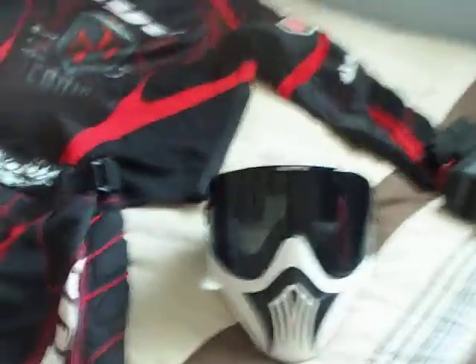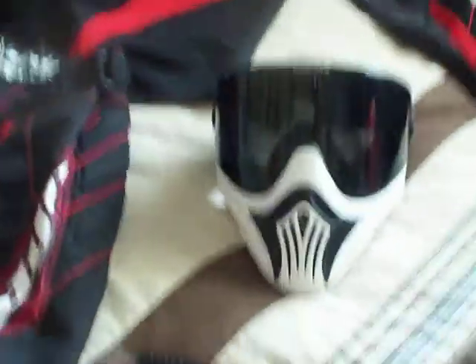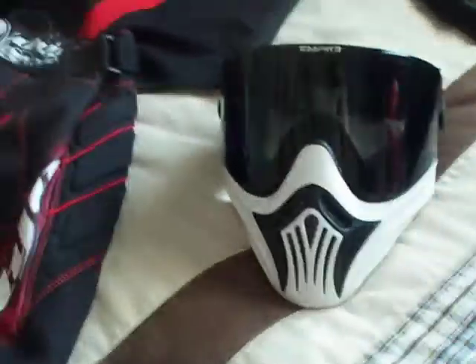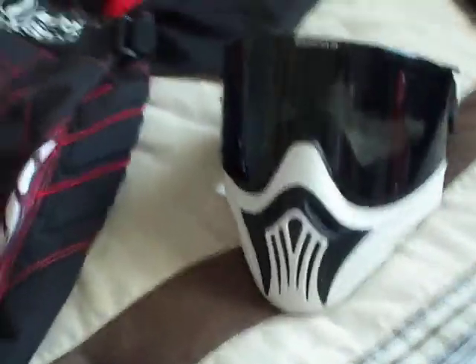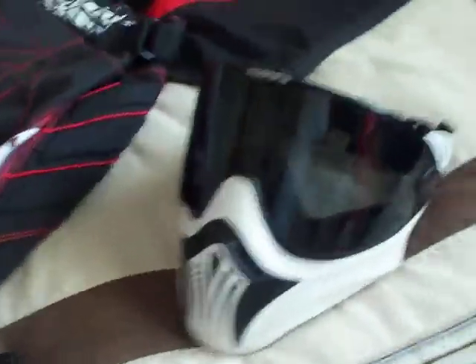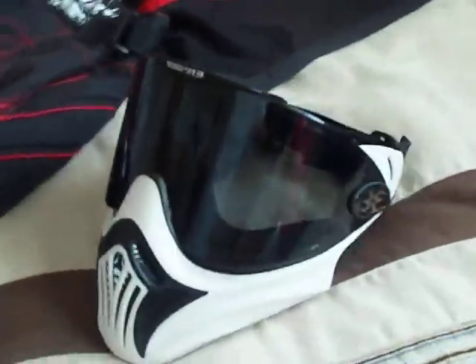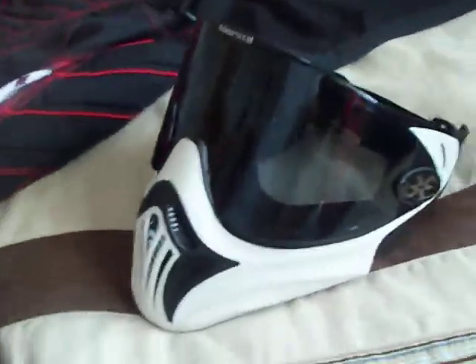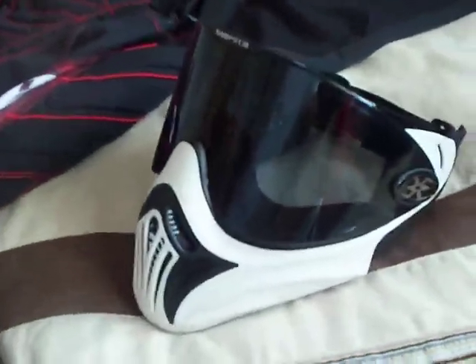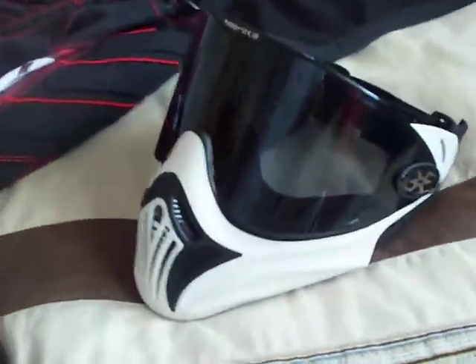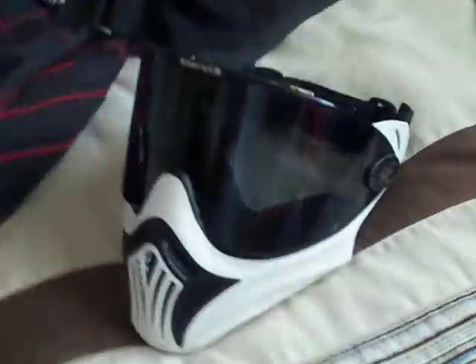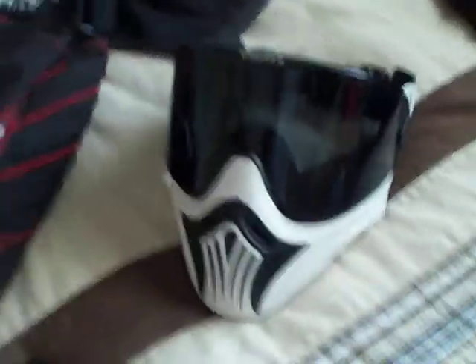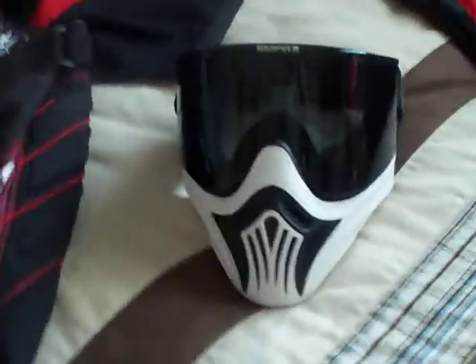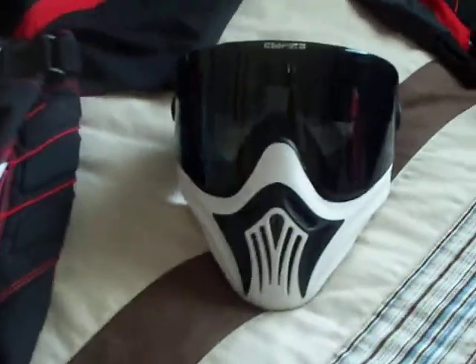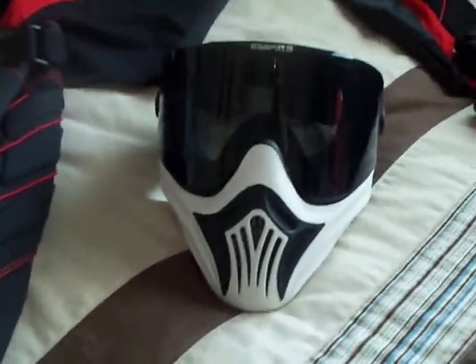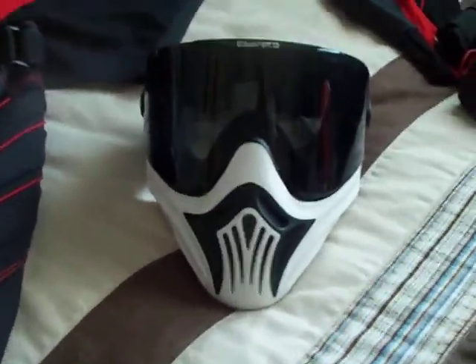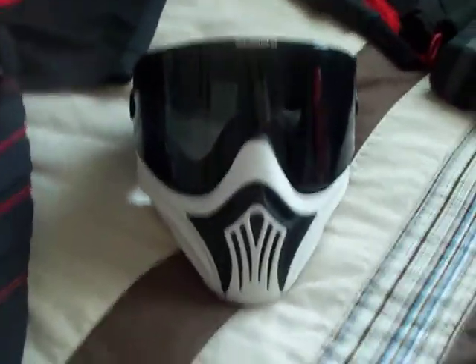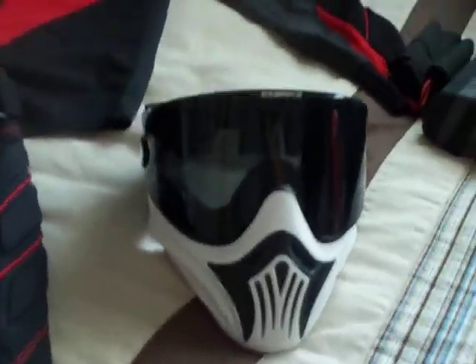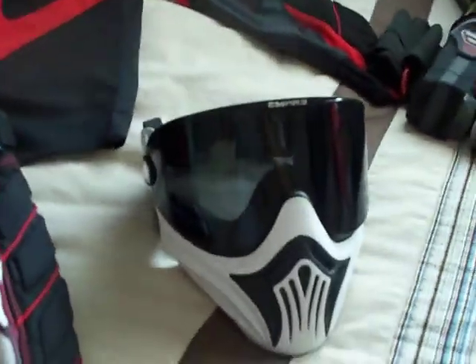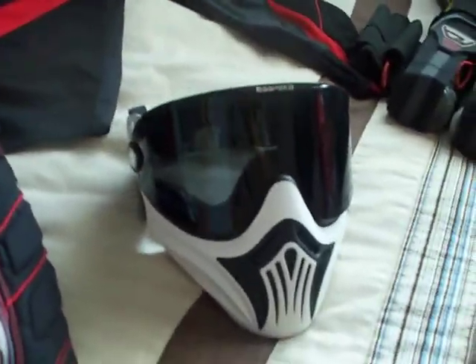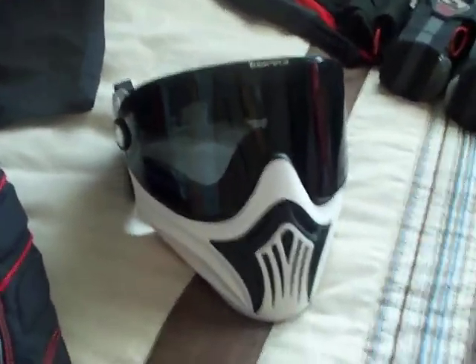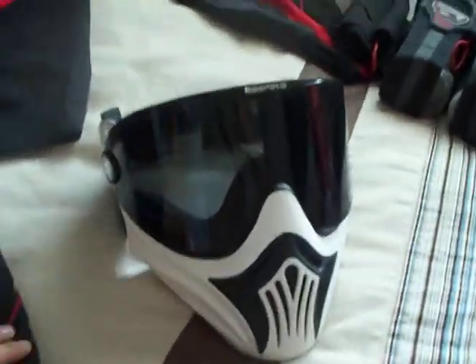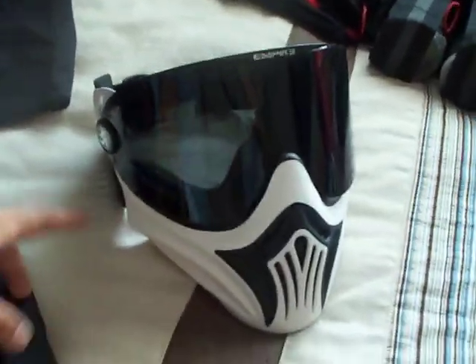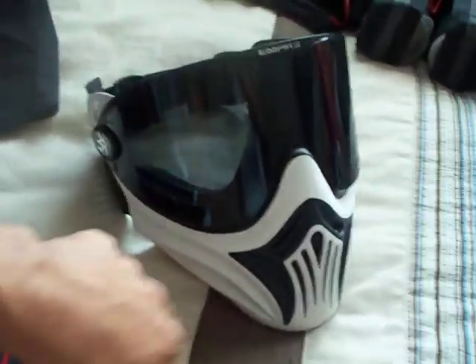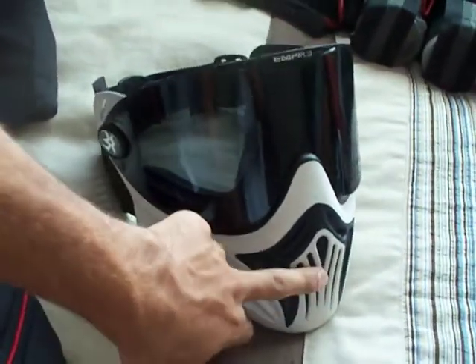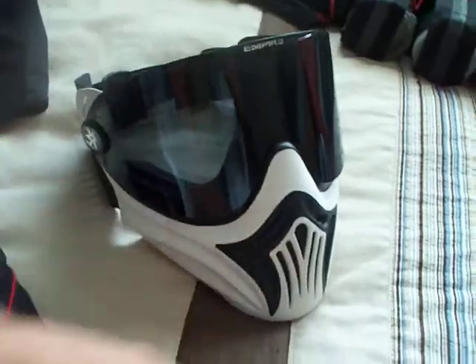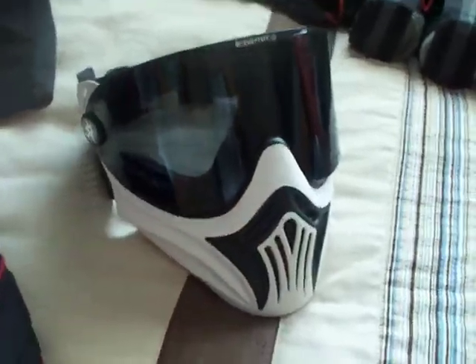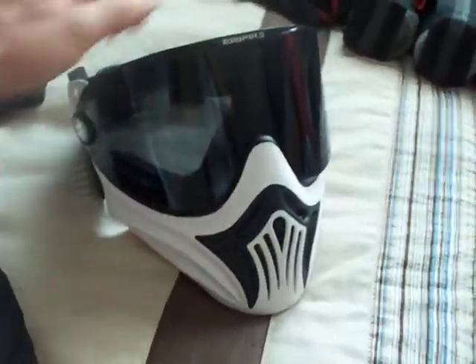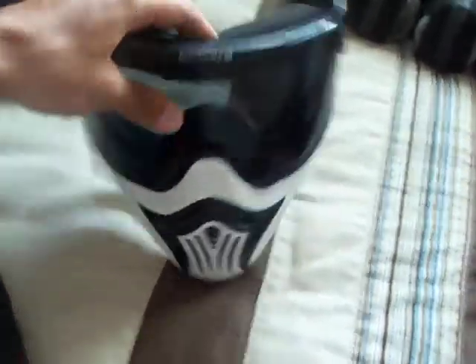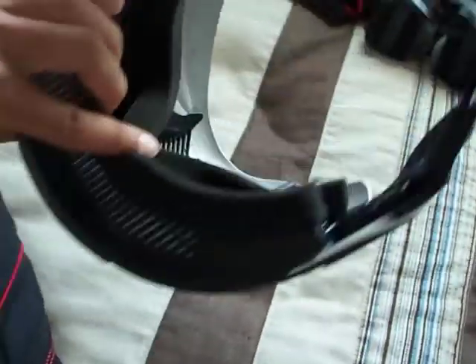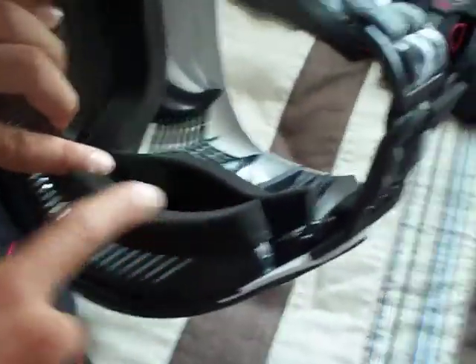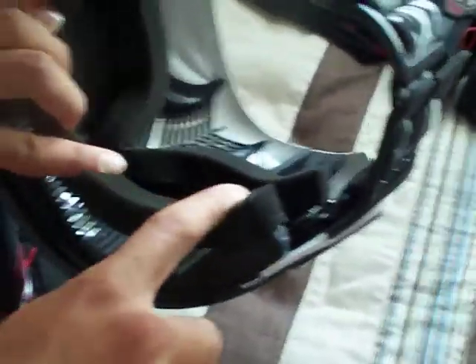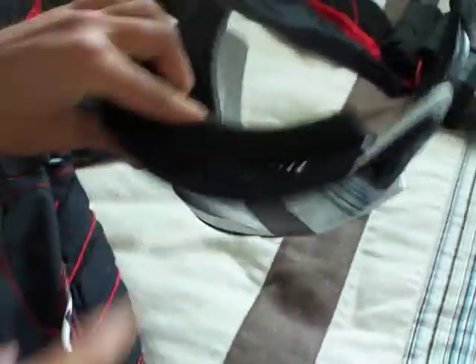Over here I got my Empire E-Vents in white. When you get them, you get two sets of visors — clear lens and tinted lens. On the side you got soft ears, really comfortable, well vented, lets you breathe, and also padded around the lenses inside too.